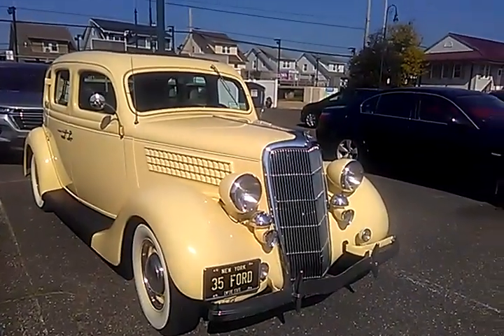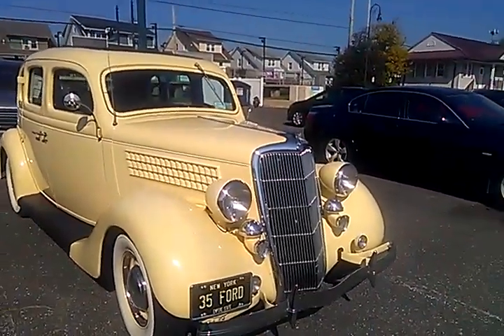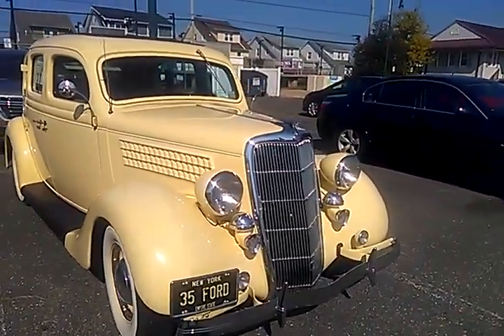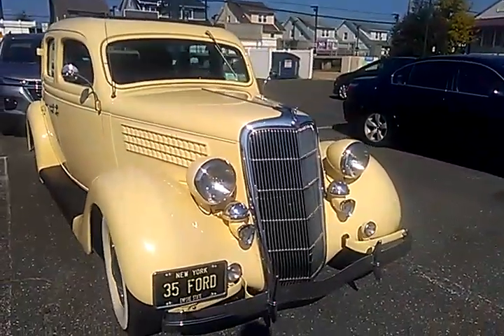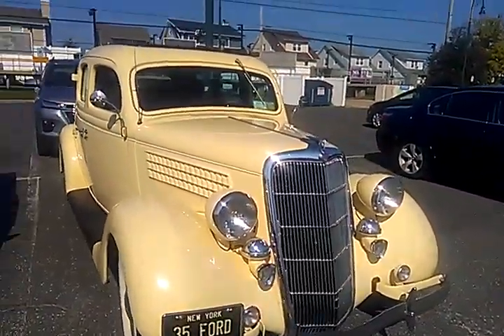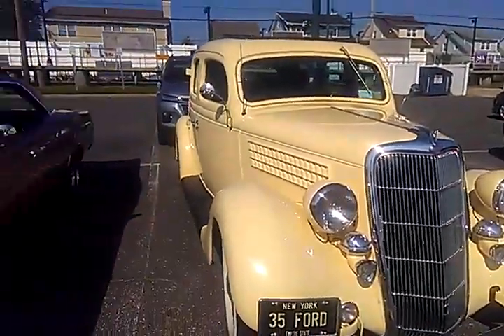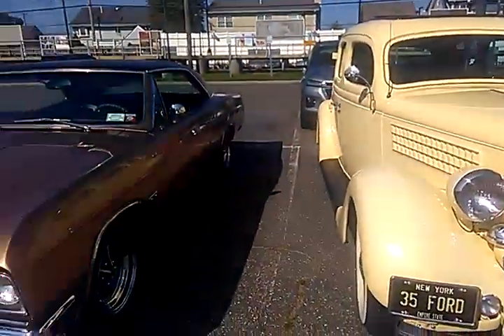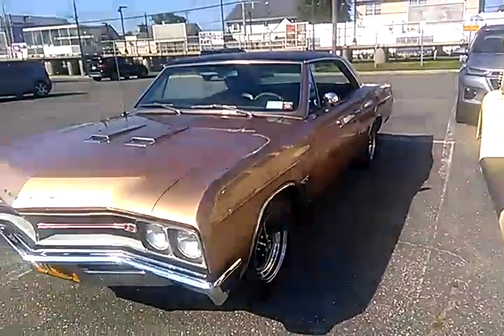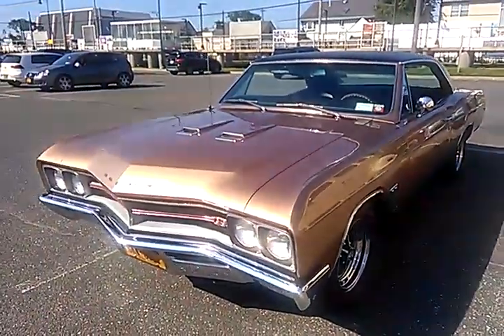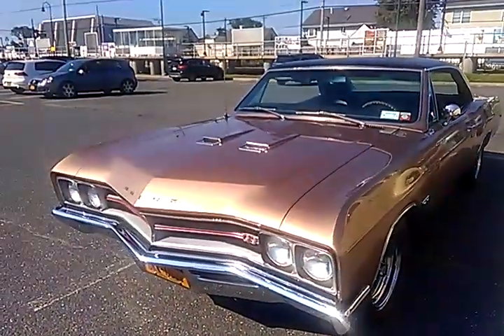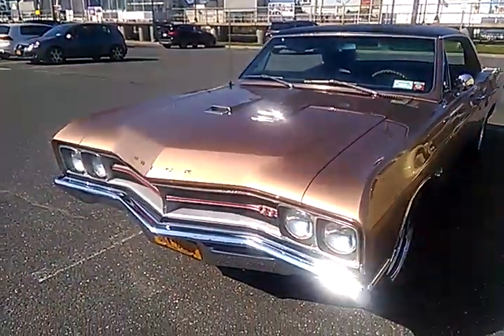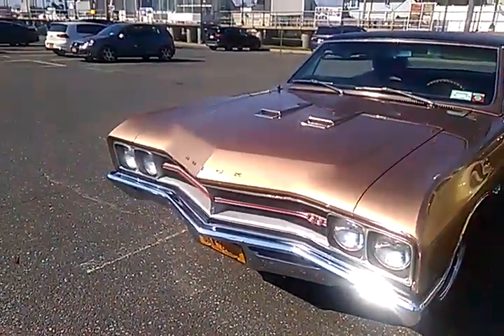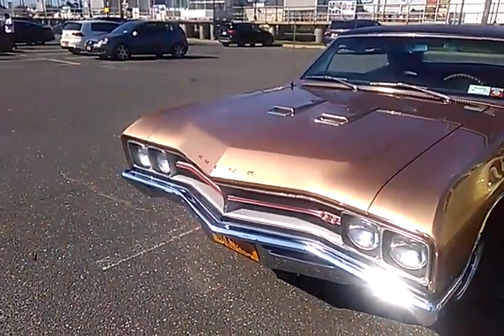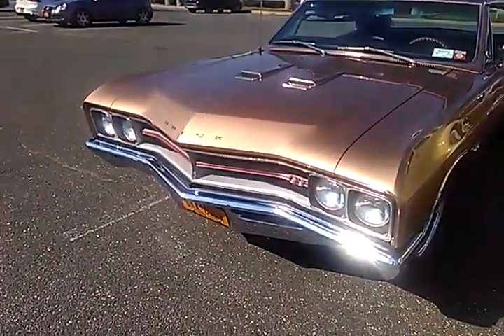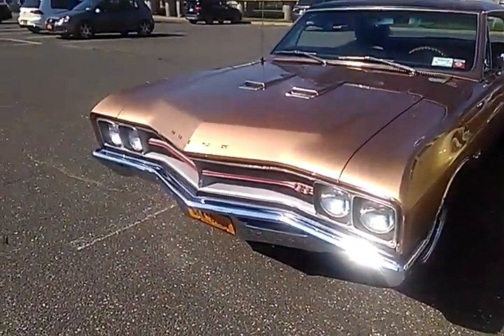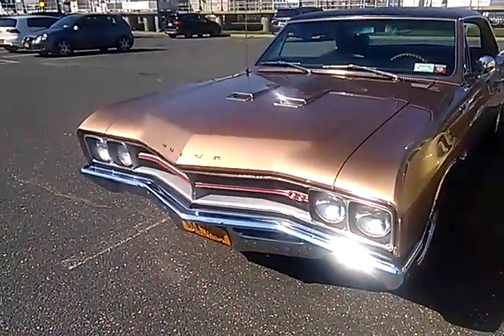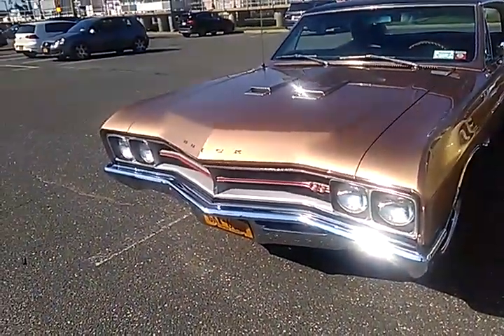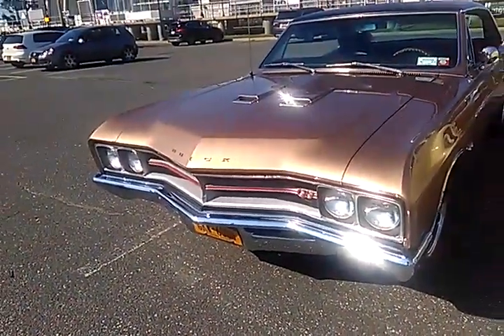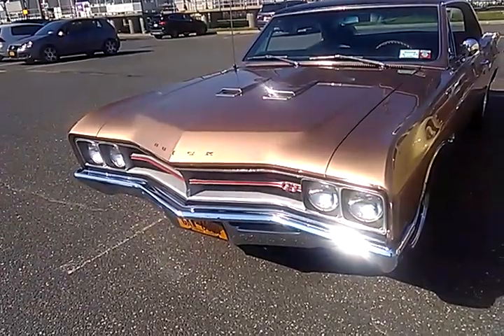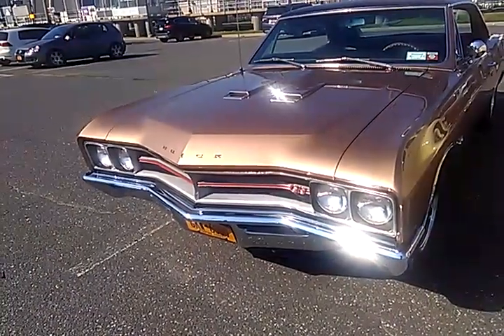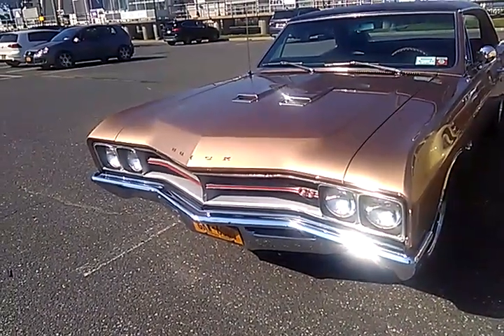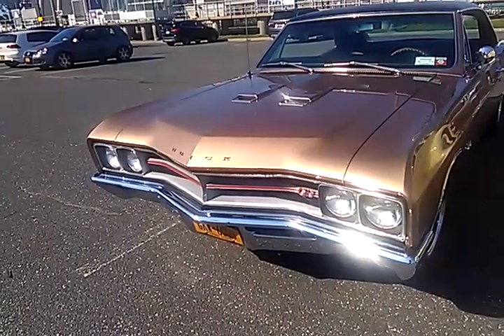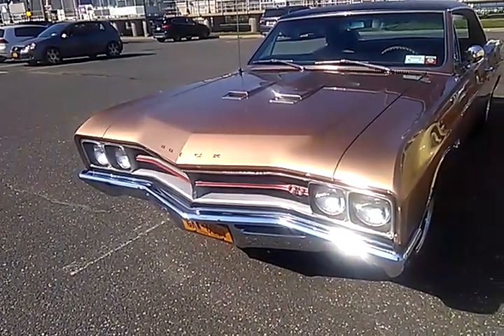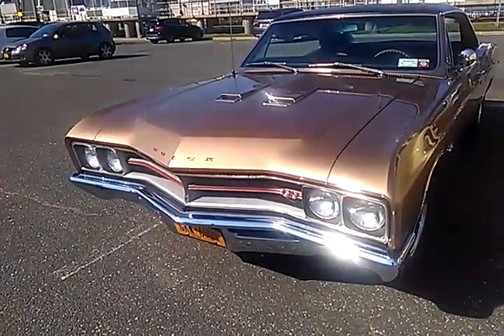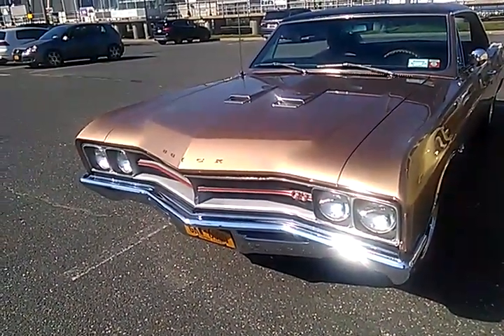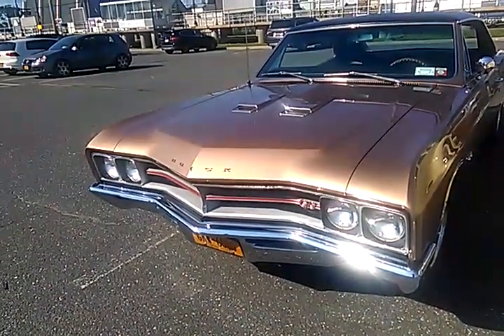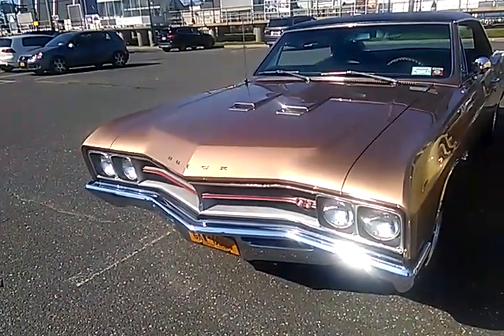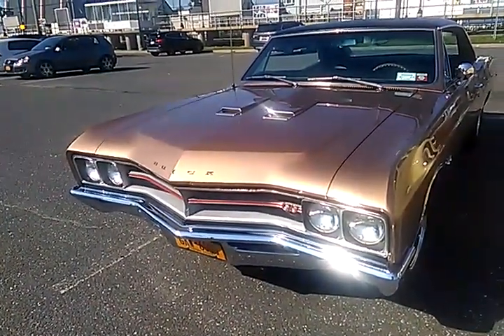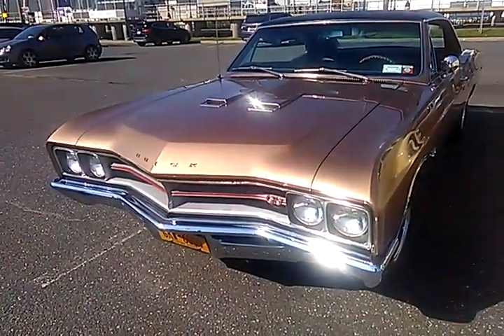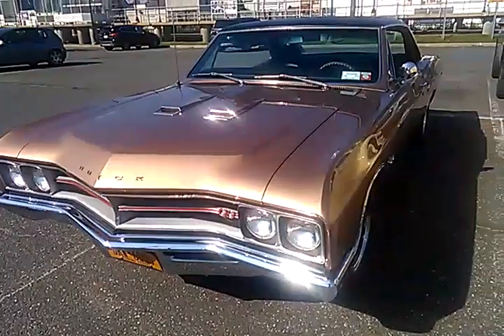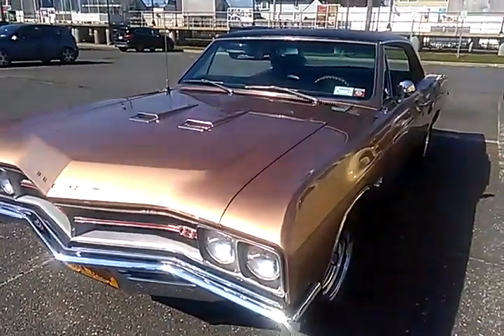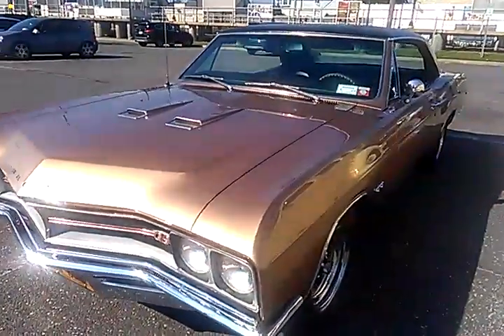Next to this is what you'd call the Grand Sport, the GS 400. But this is not 400 cubic inches — the way that Buick would rate these cars is based off of net horsepower.